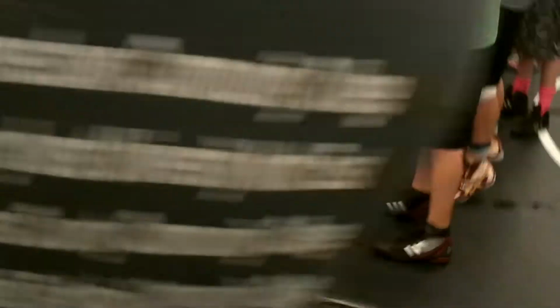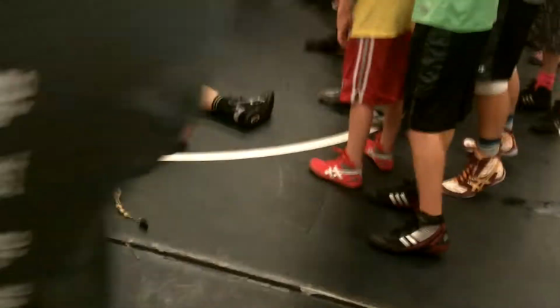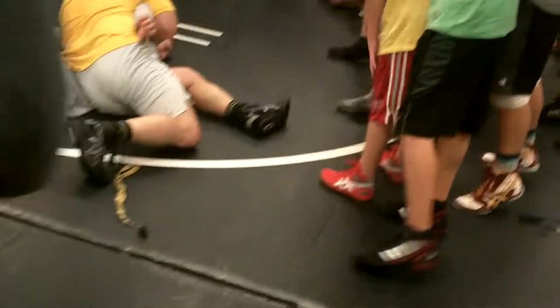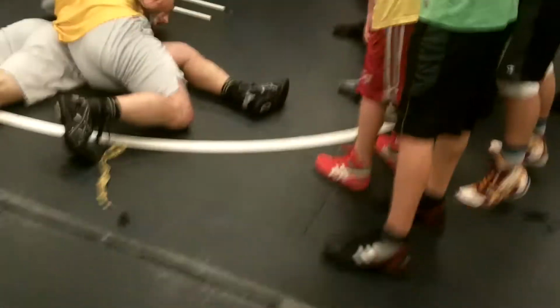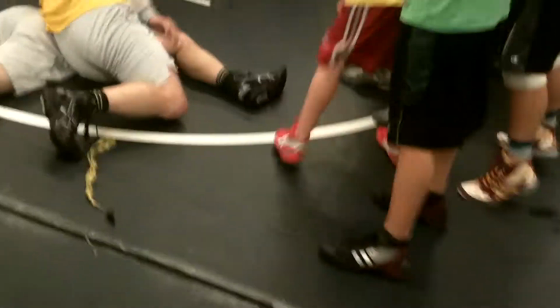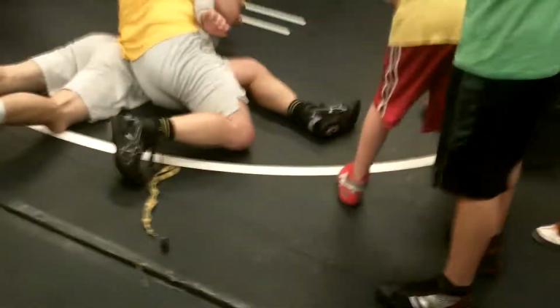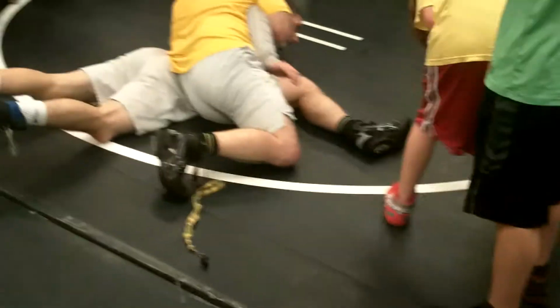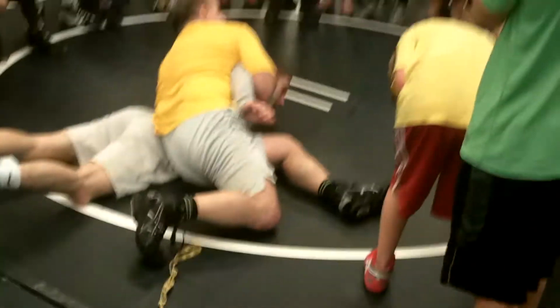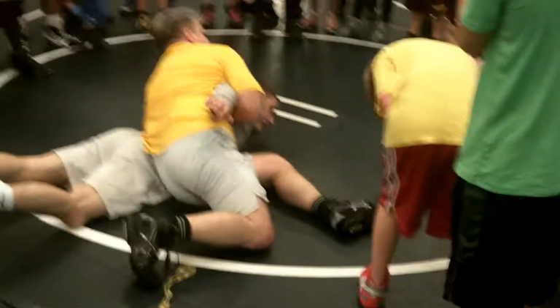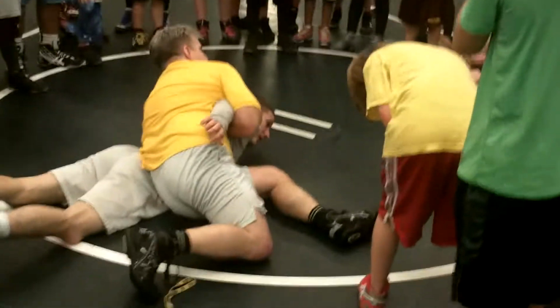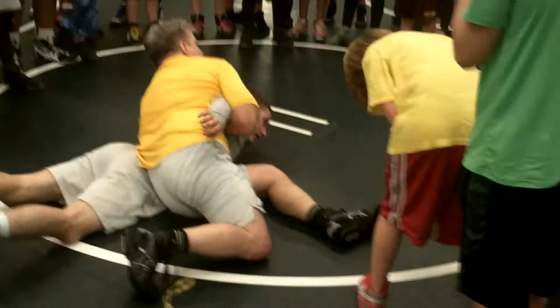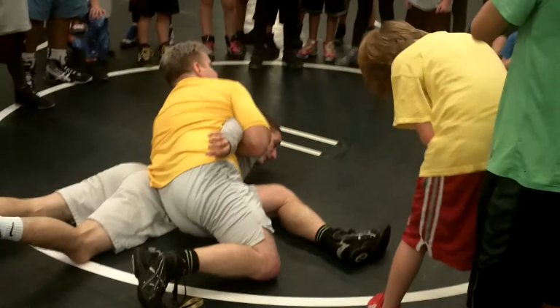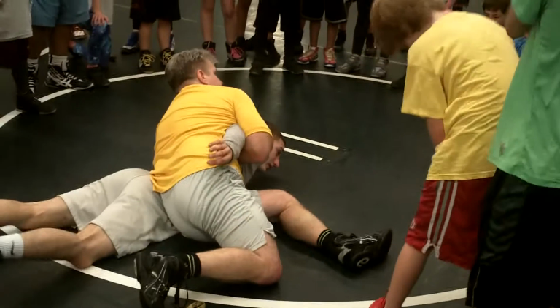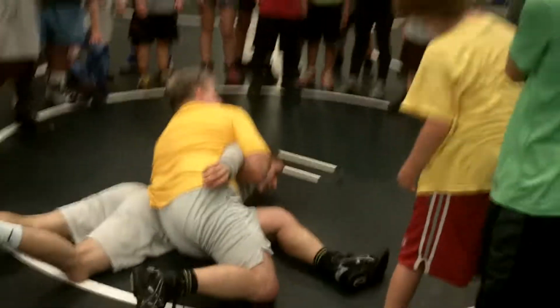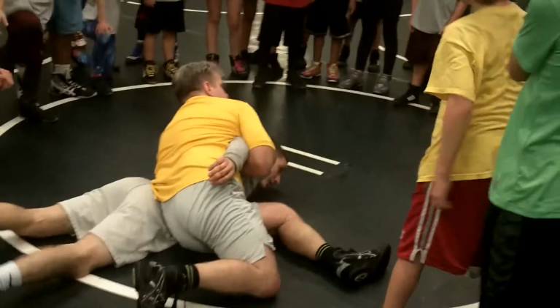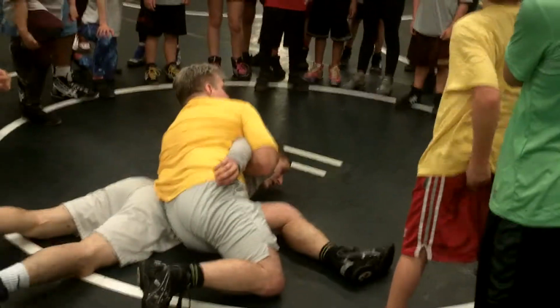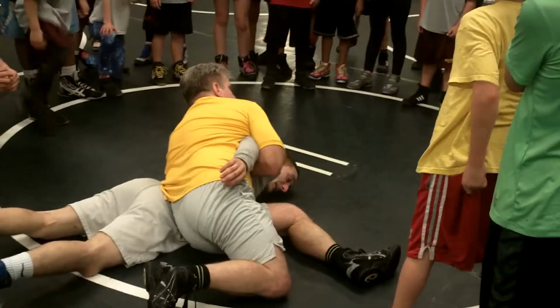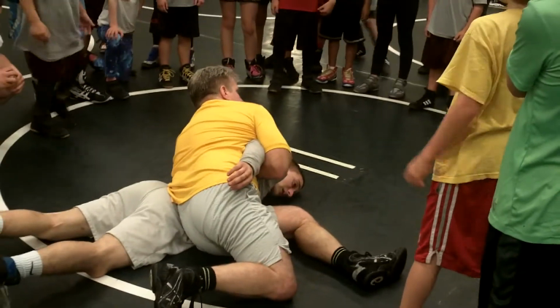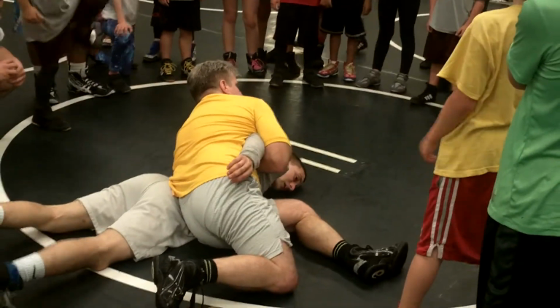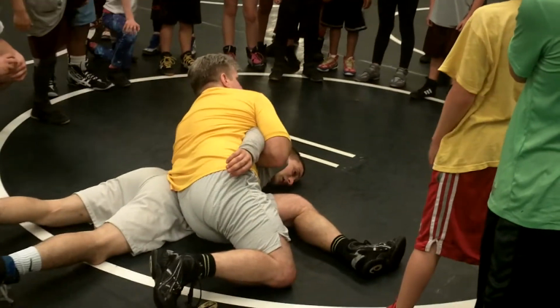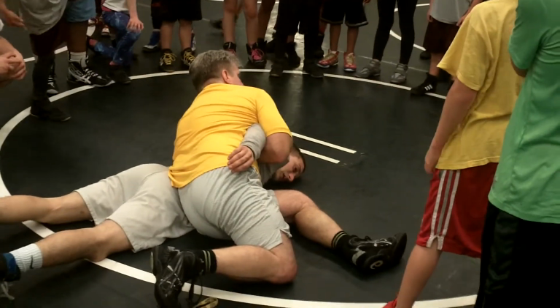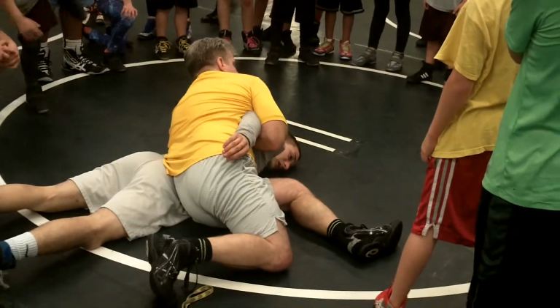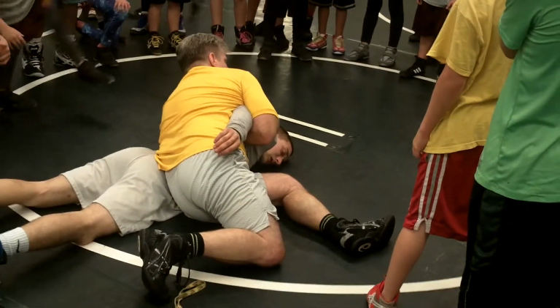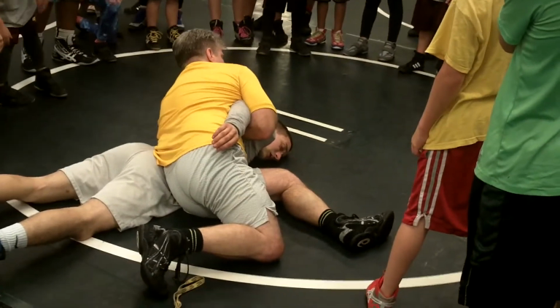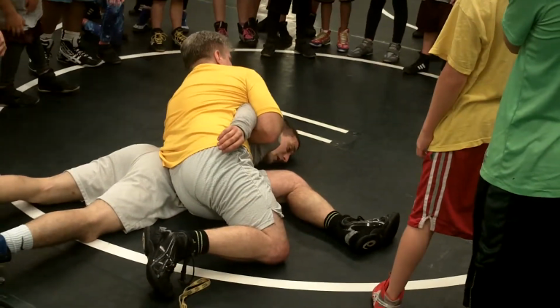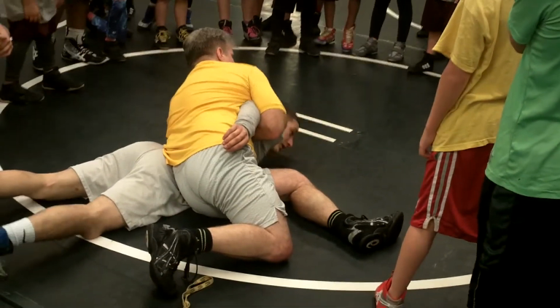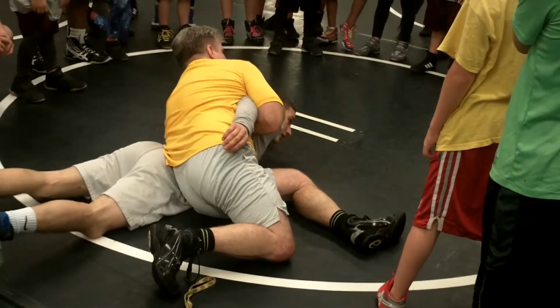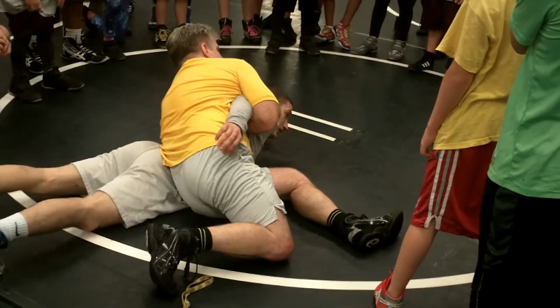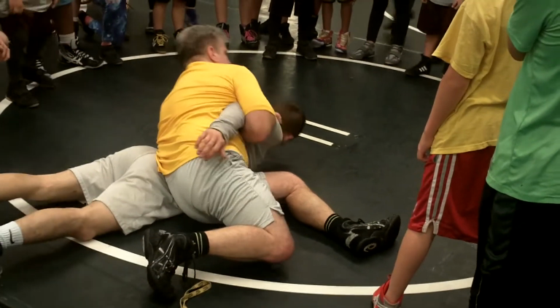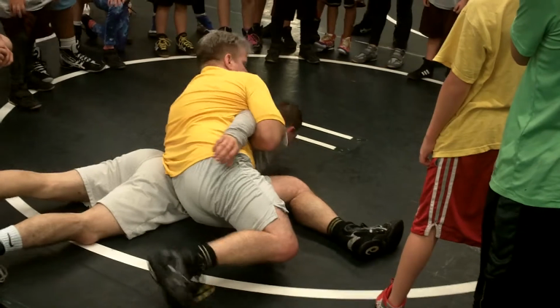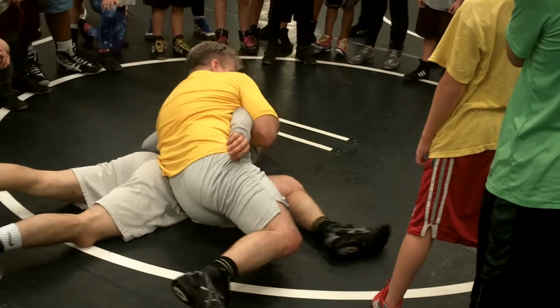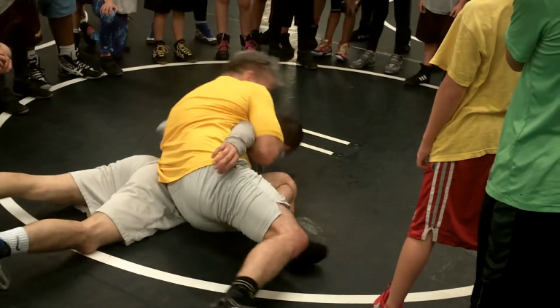Before he starts to come up a little bit, watch — pay attention. This is a quick tilt. I'm not going to pin anybody here, but watch: before he's getting up, he's moving around too much, and I'm starting to lose that head.